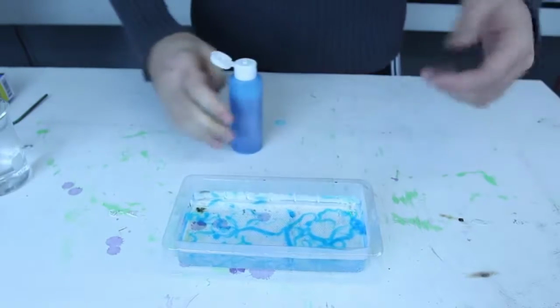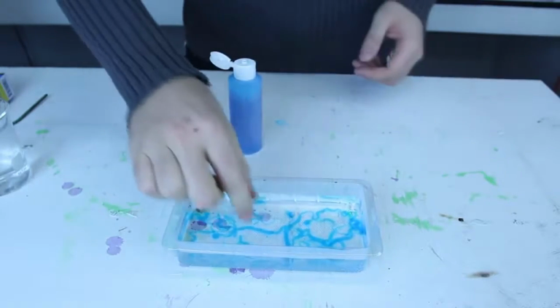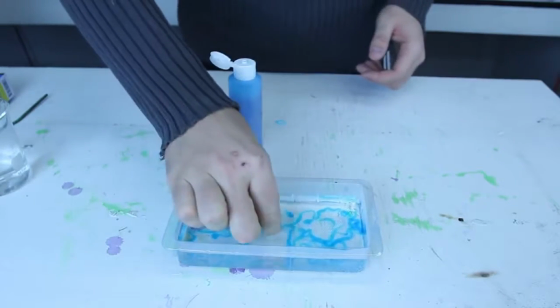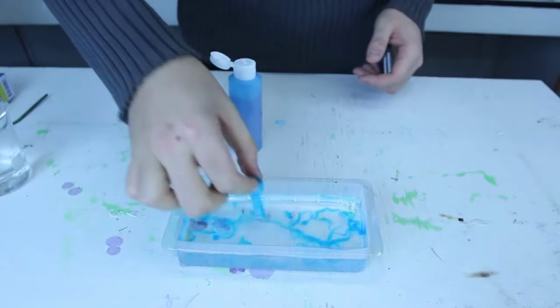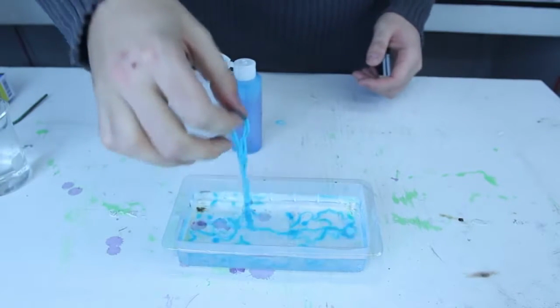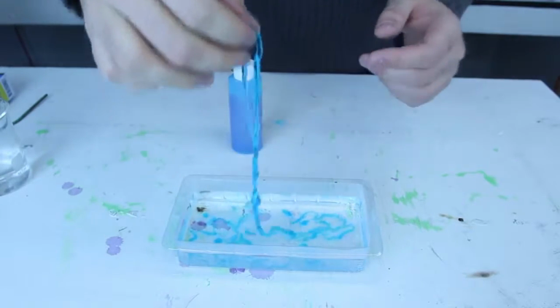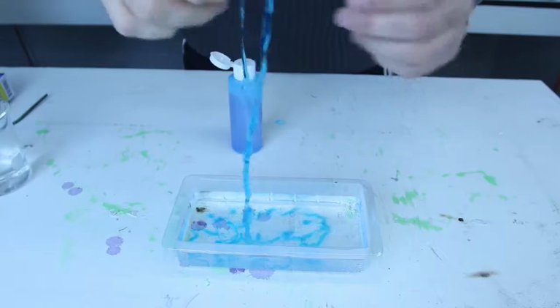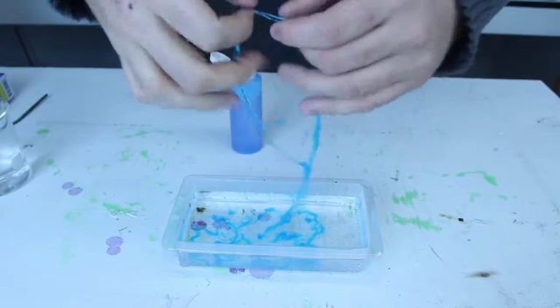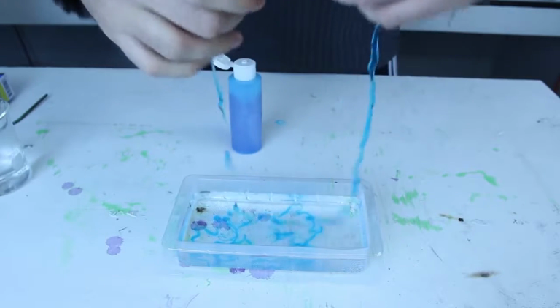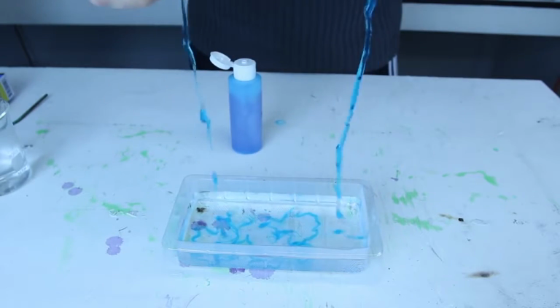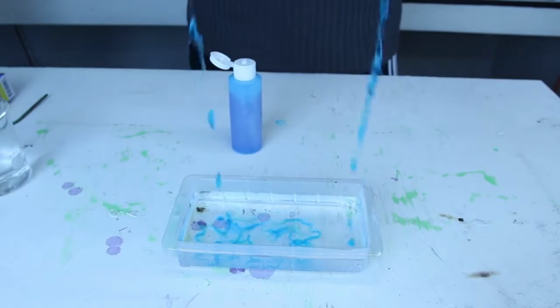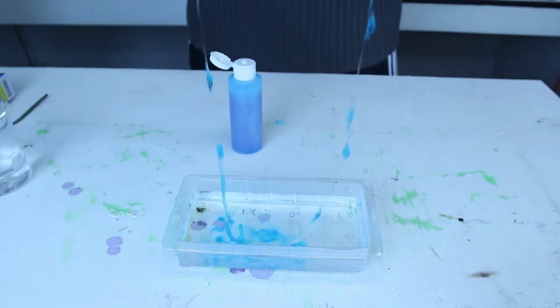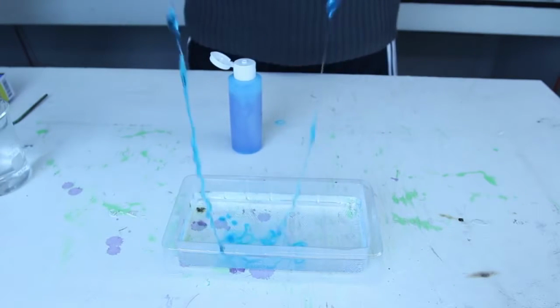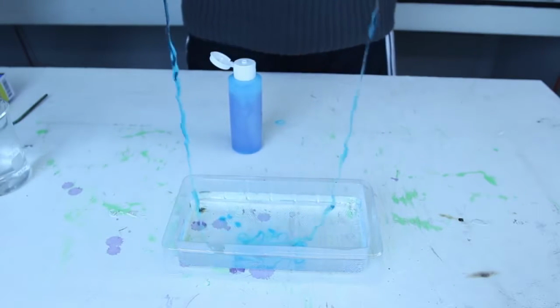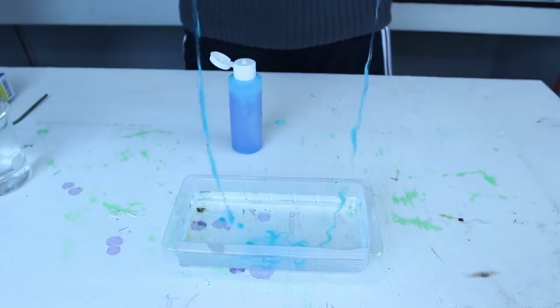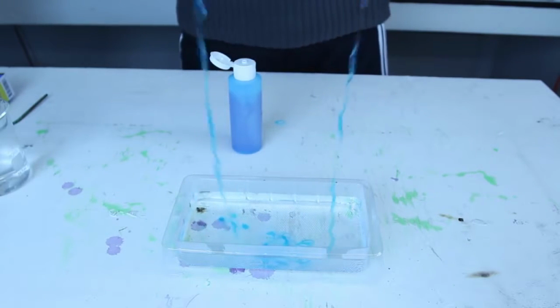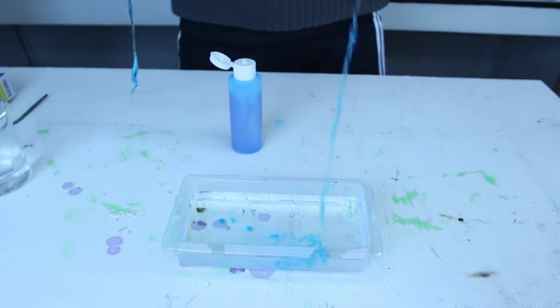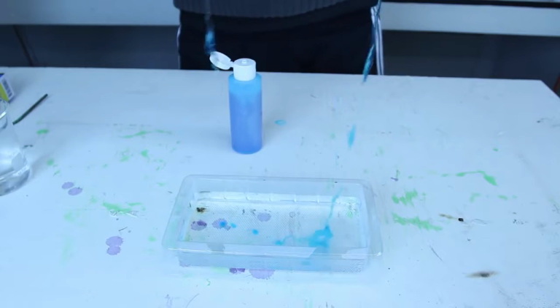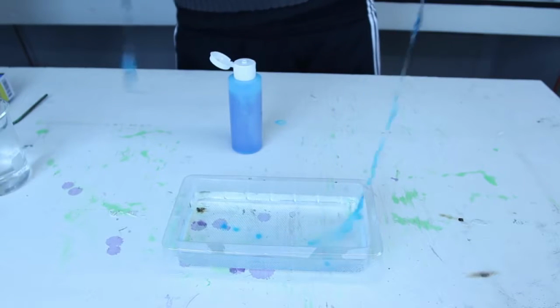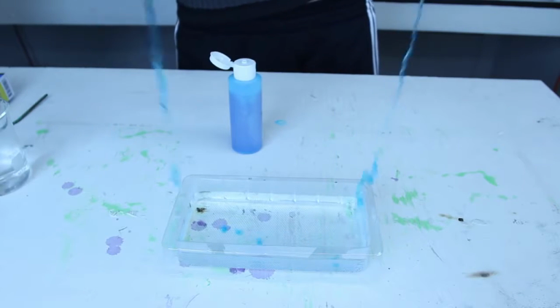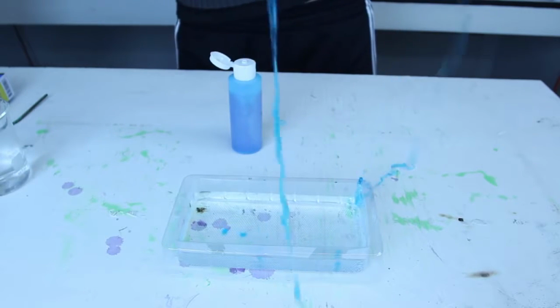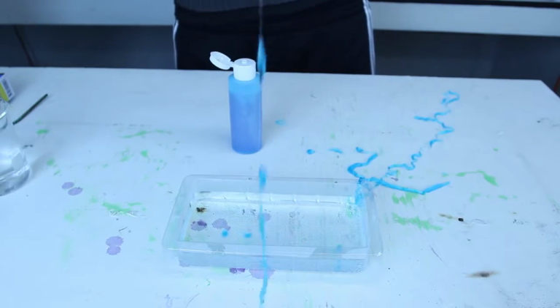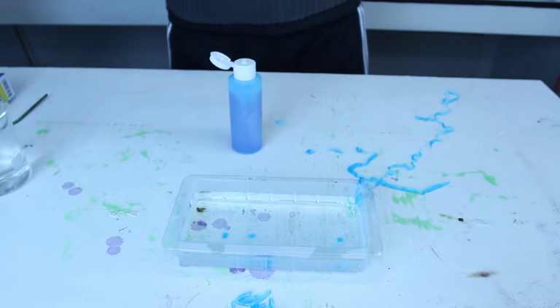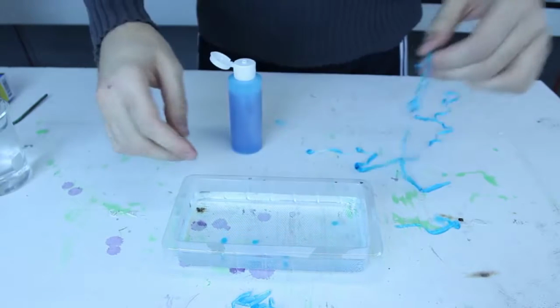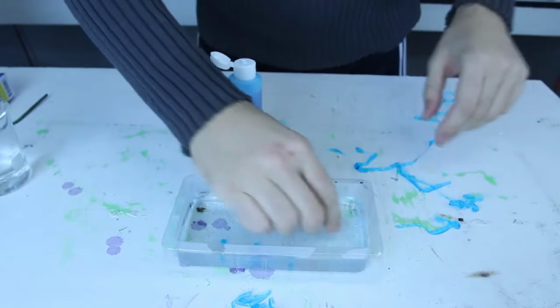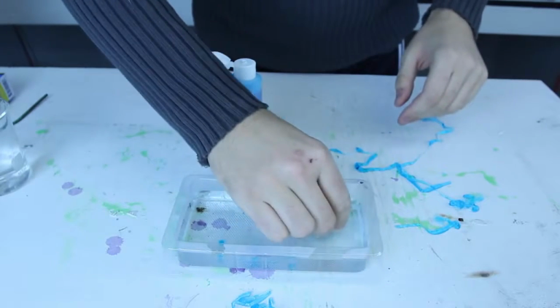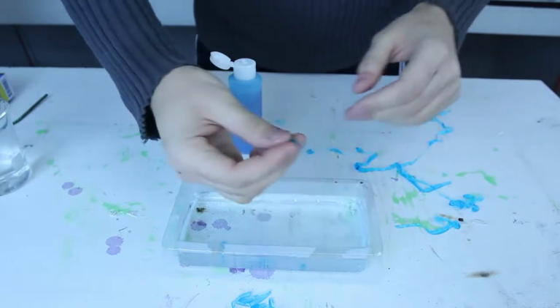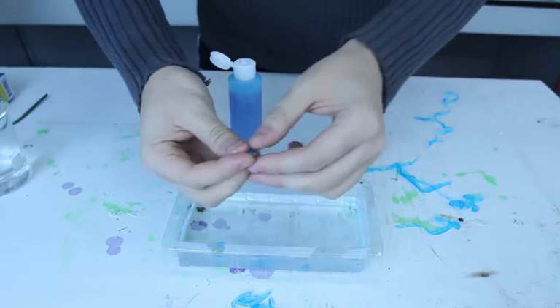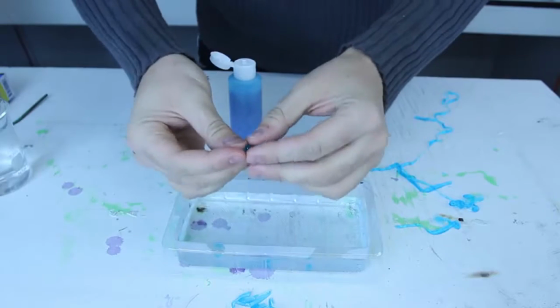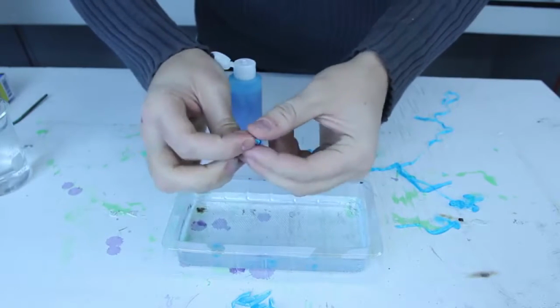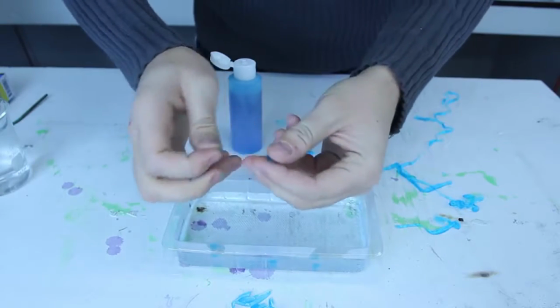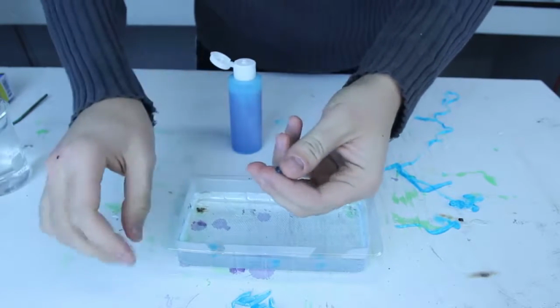Okay, let's now pull one out. Ooh, isn't it cool? It's like a slime worm — that's so cool! You can even create little balls like that.